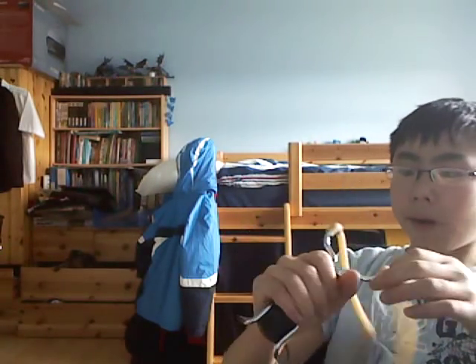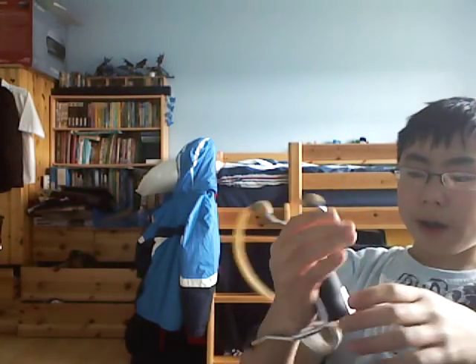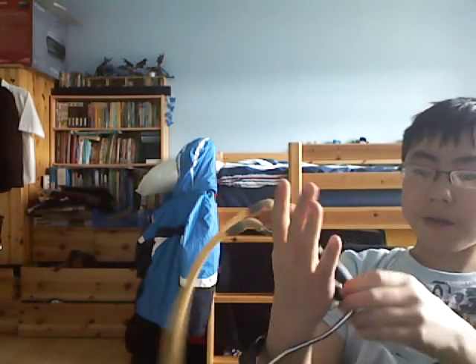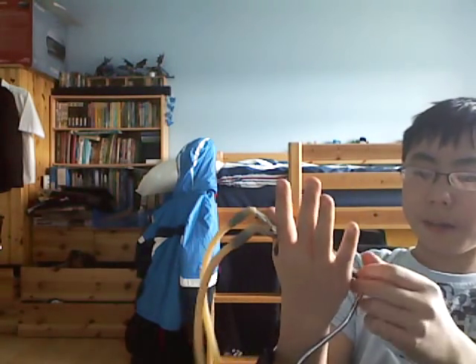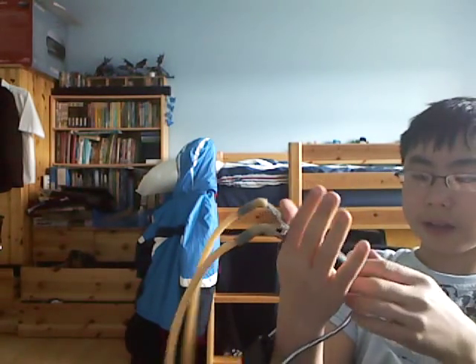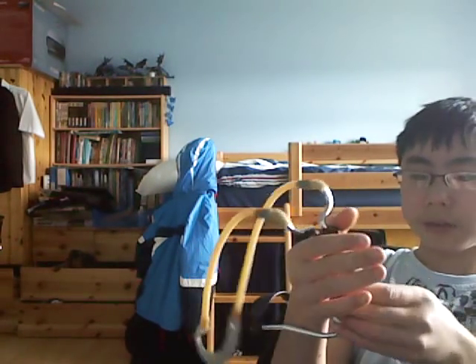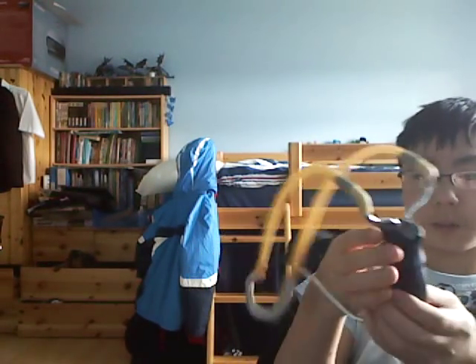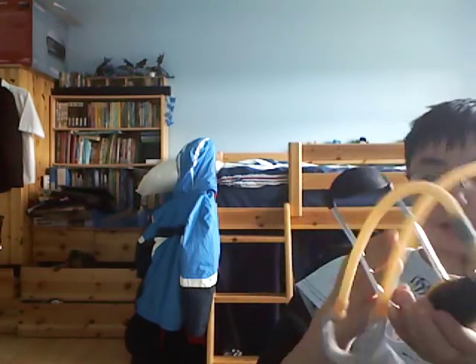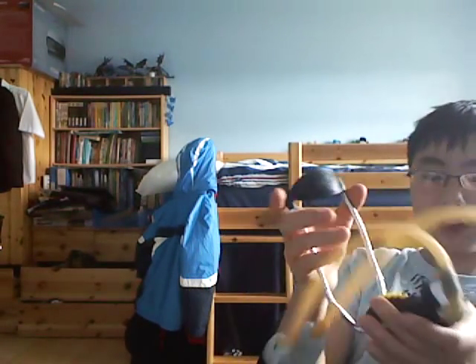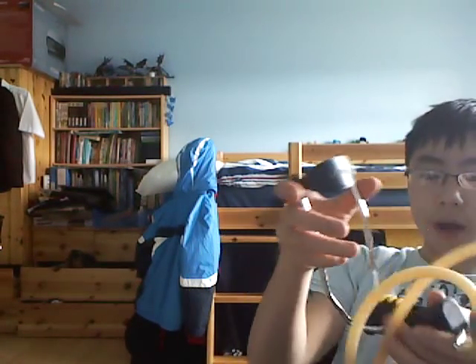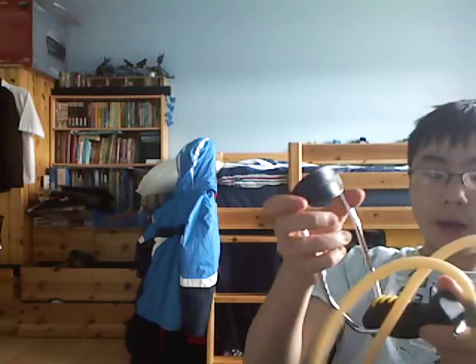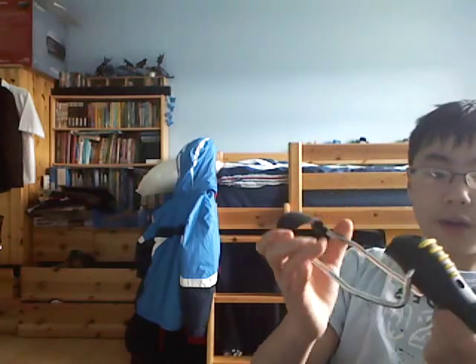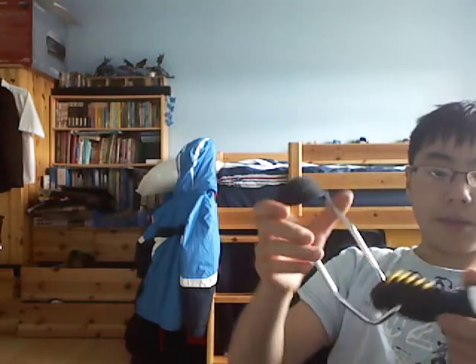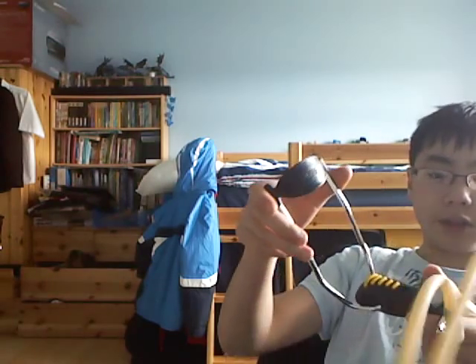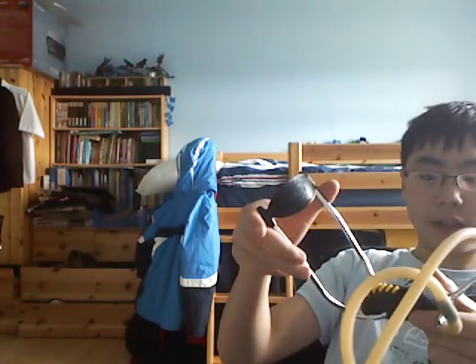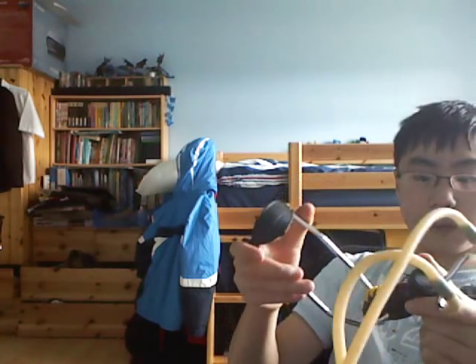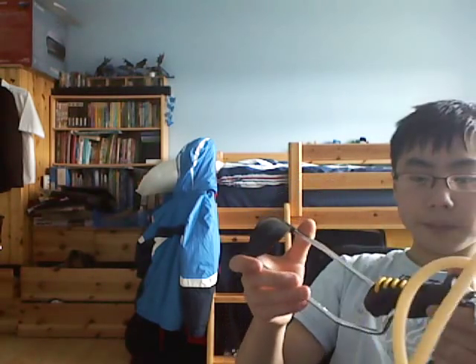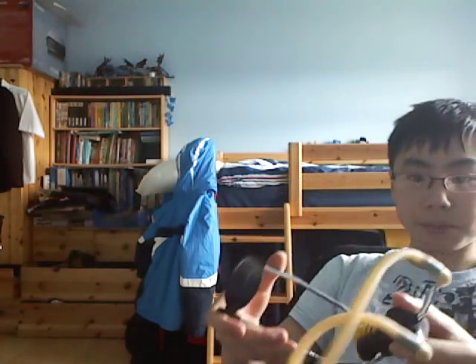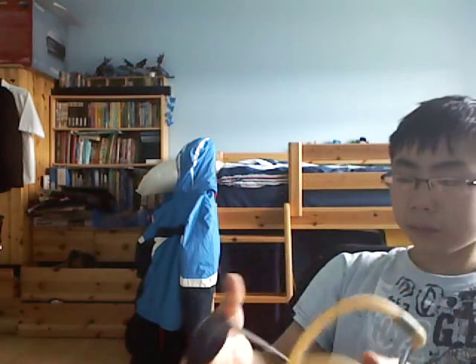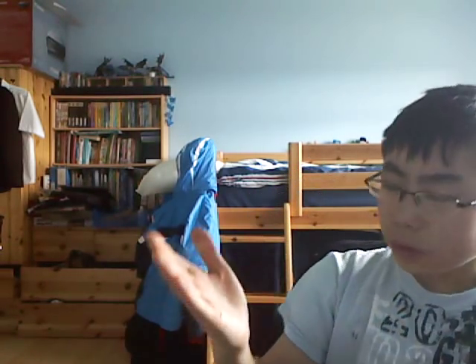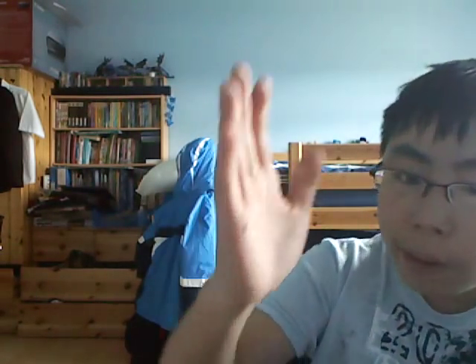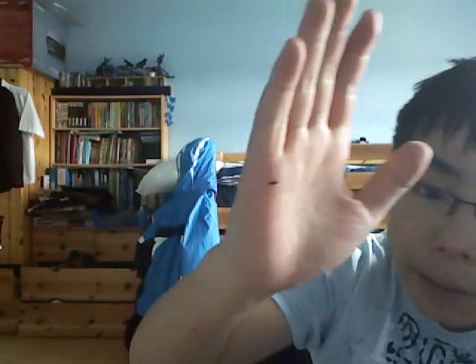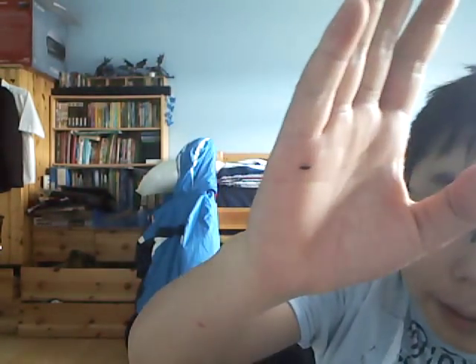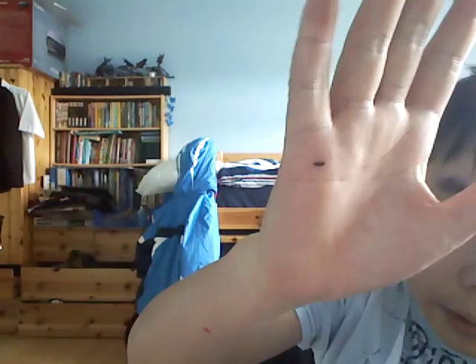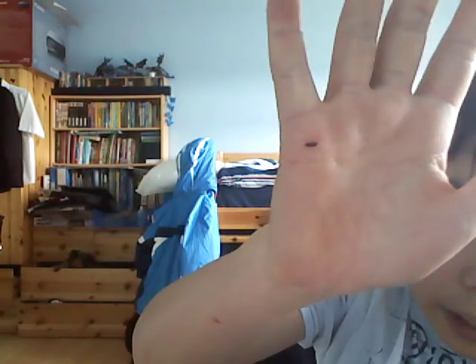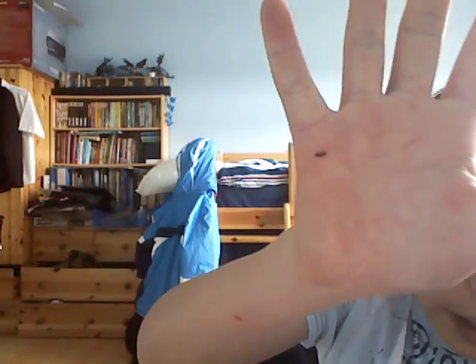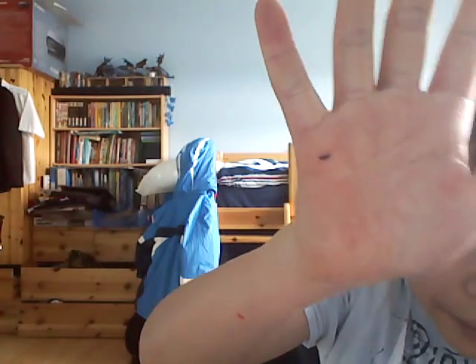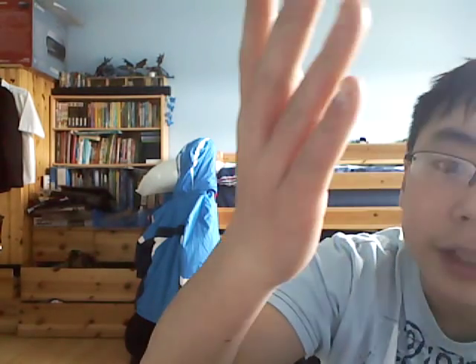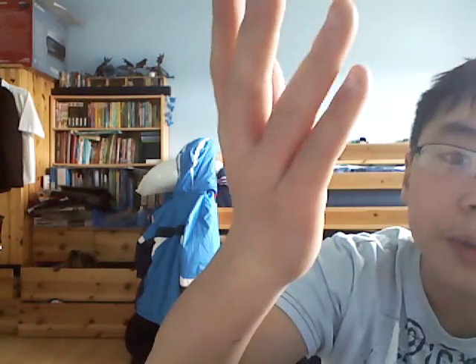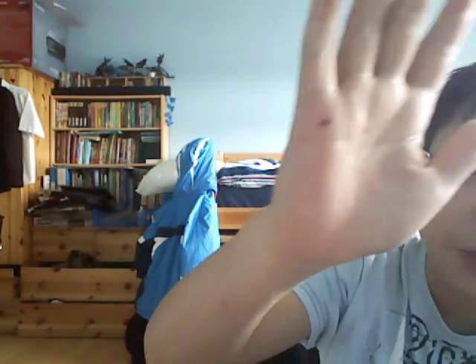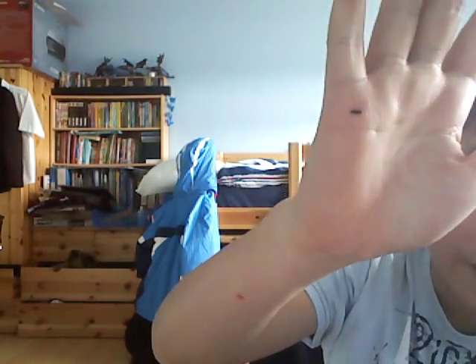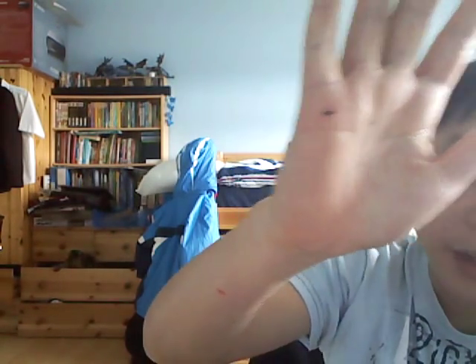I have hurt my hand a couple of times with this slingshot because of this here fin. That's pretty much dried blood.